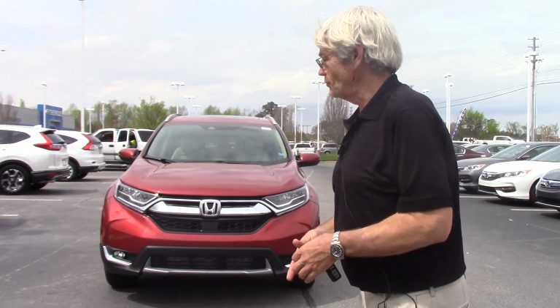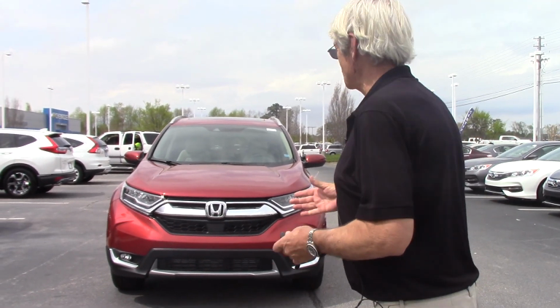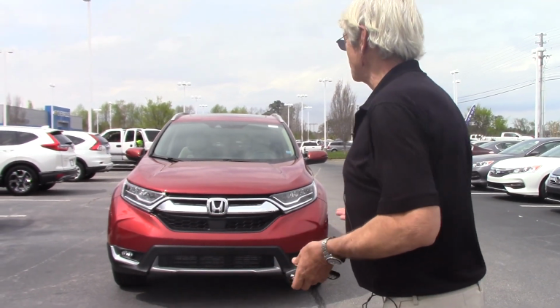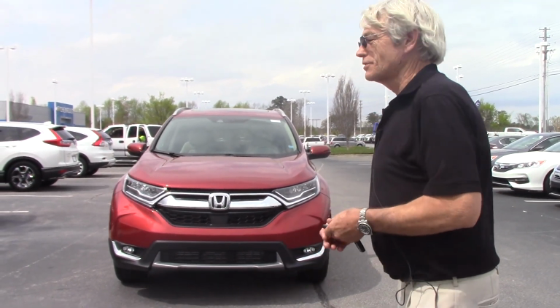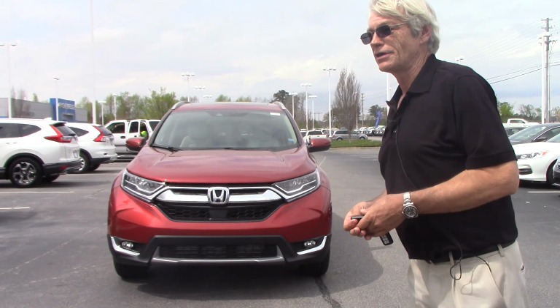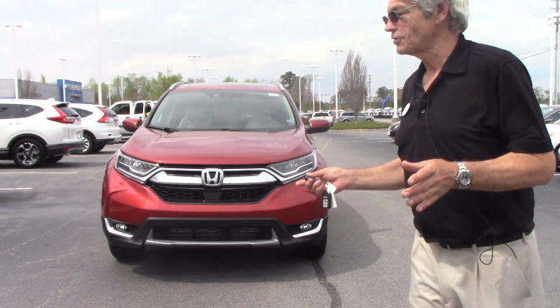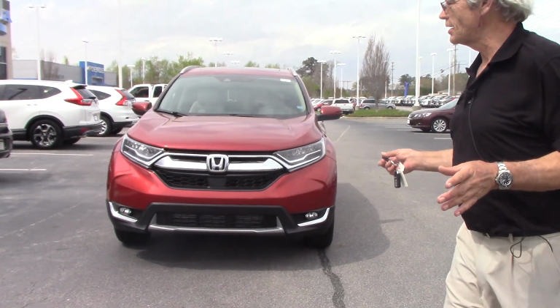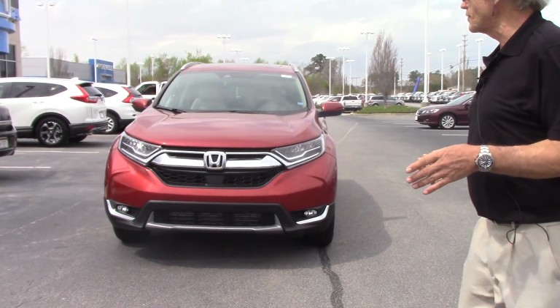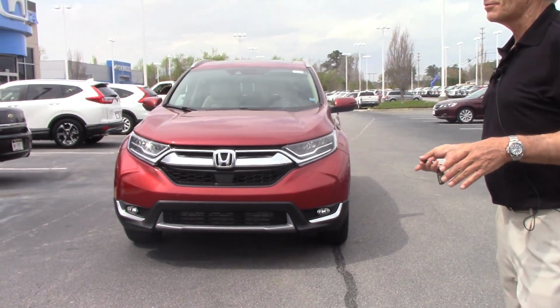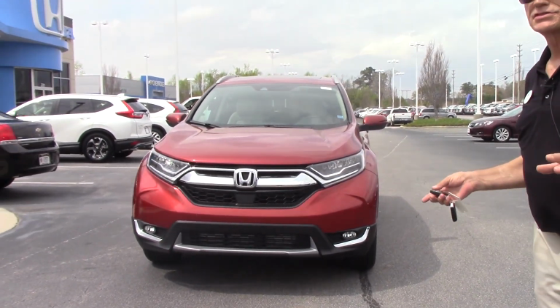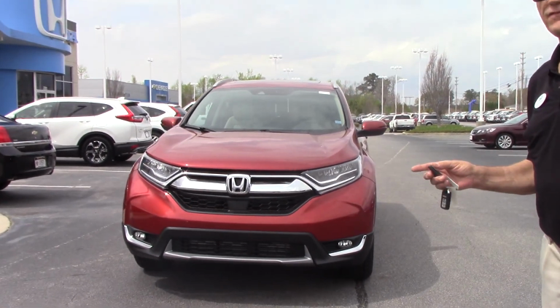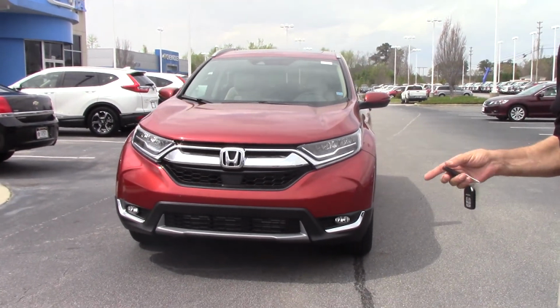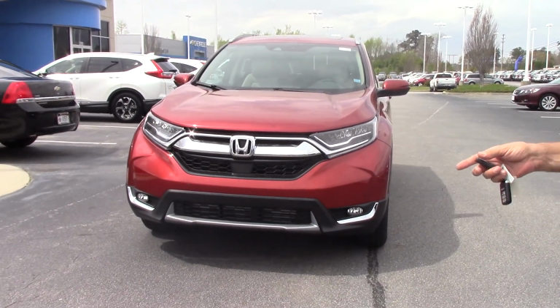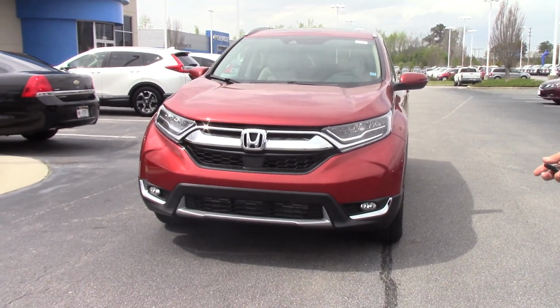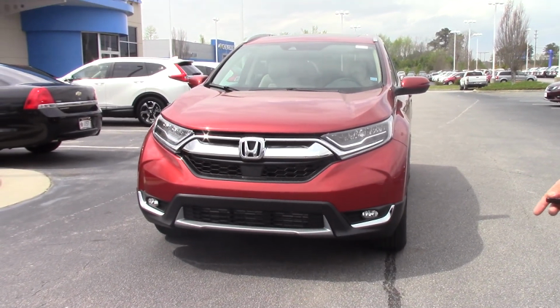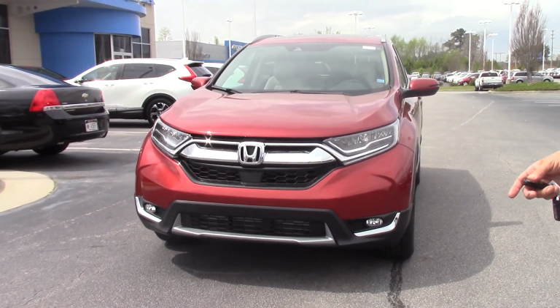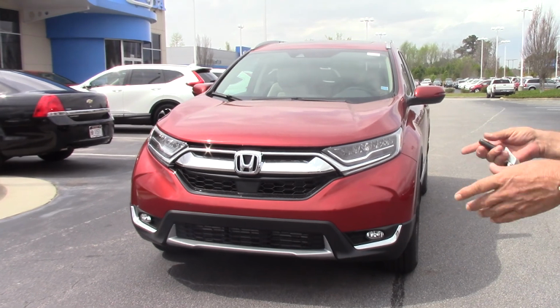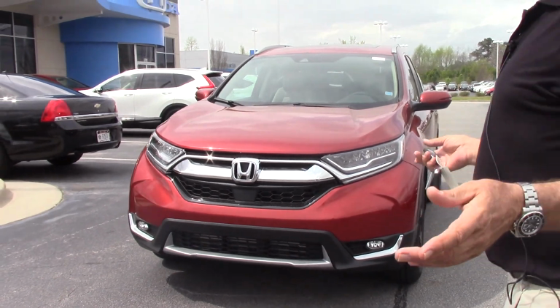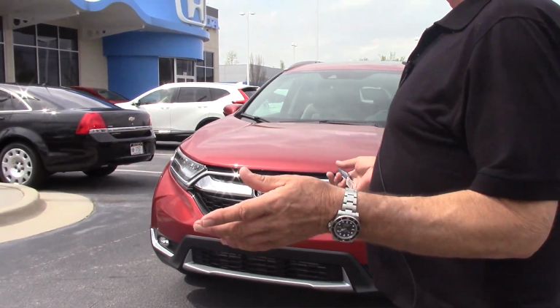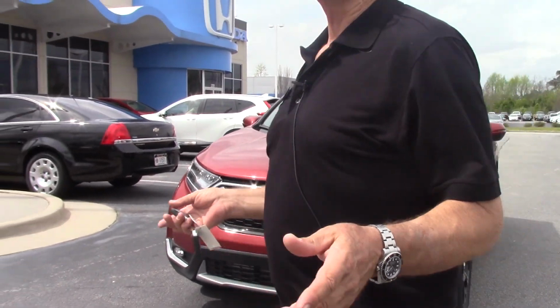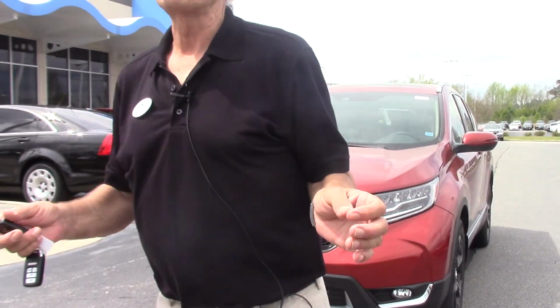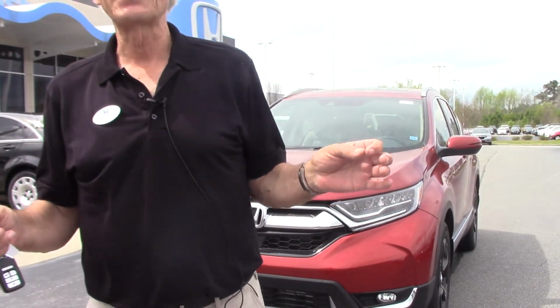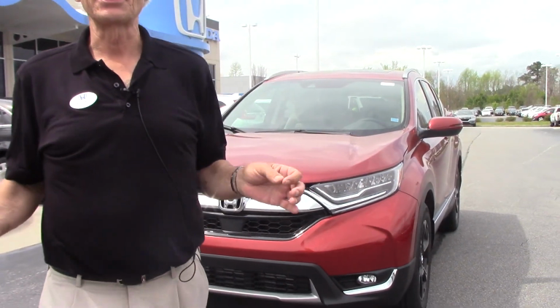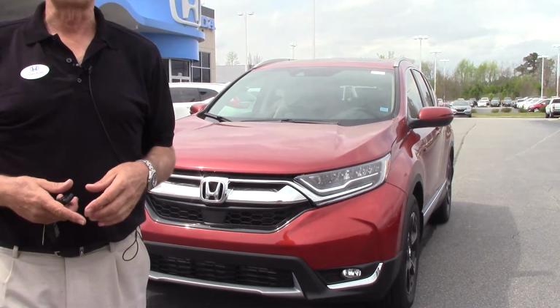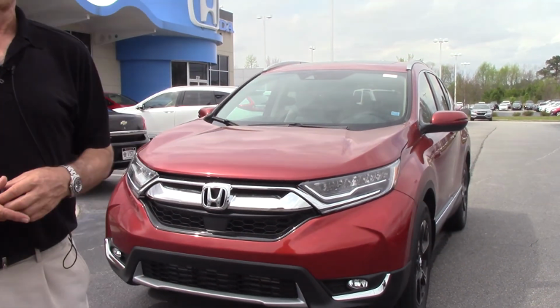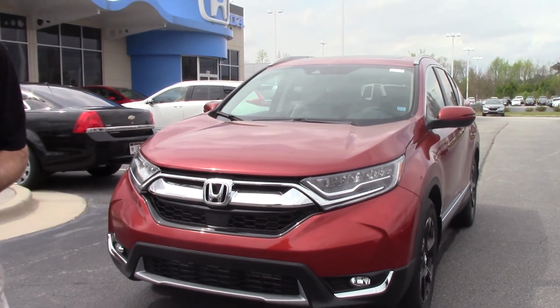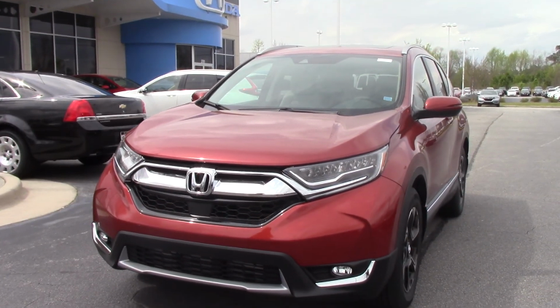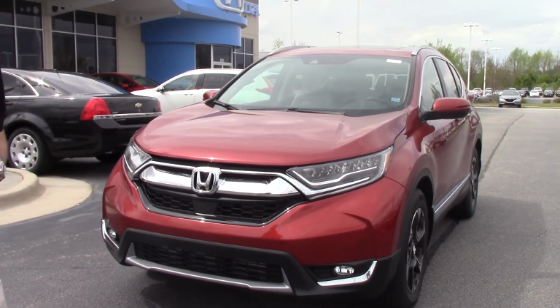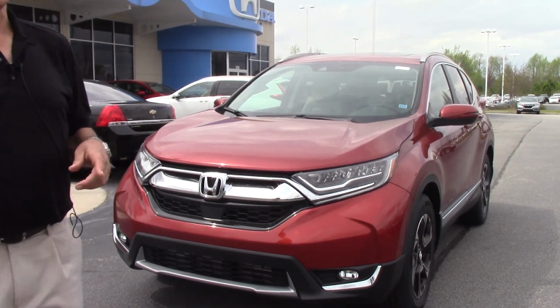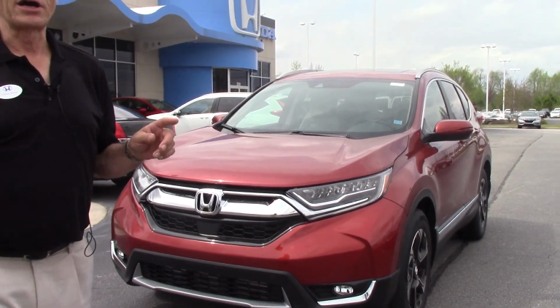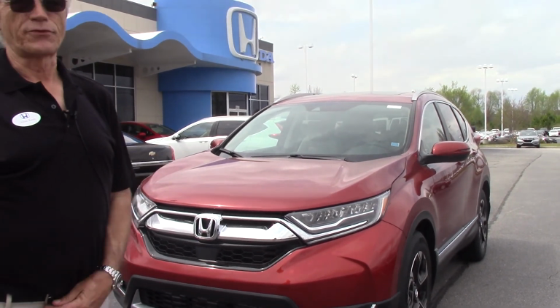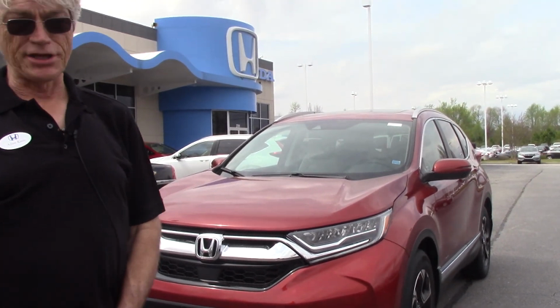We want to show you this vehicle — there's a little pollen on it right now, but this is a very, very beautiful color. I tried to get one for a guy the other day — matter of fact, I did get one for a guy the other day. There was only one of them in three states.